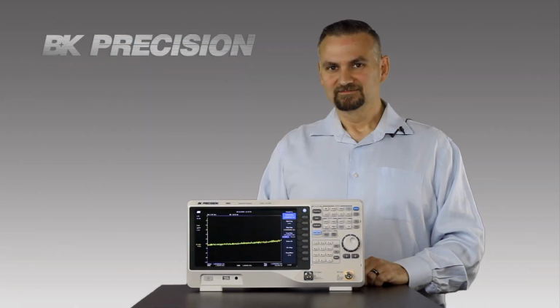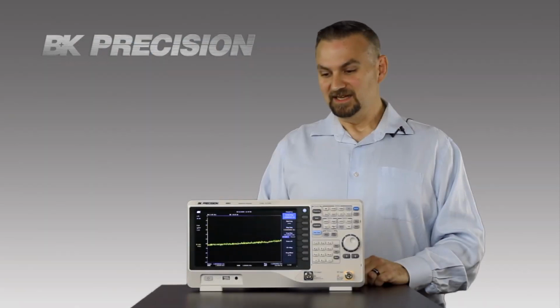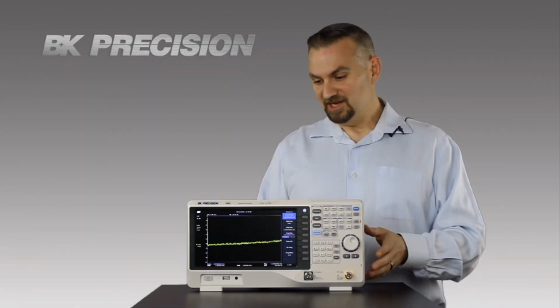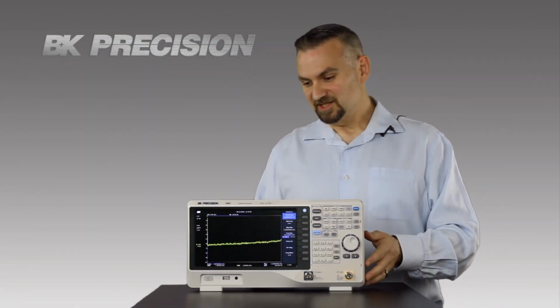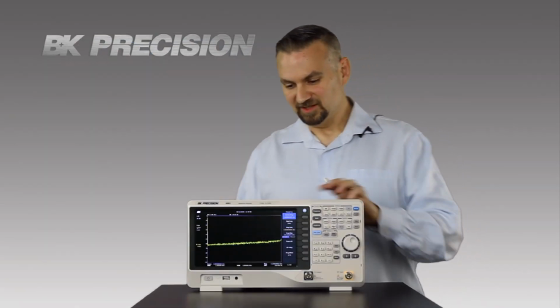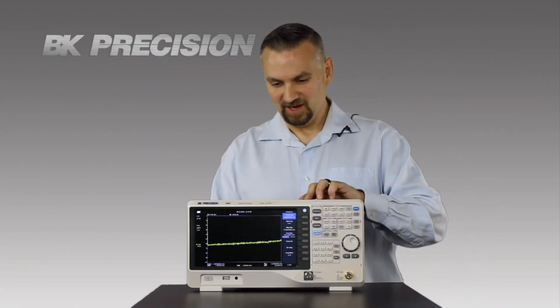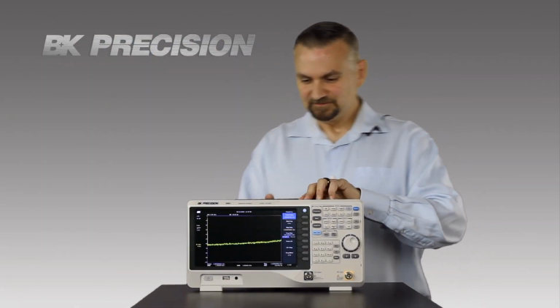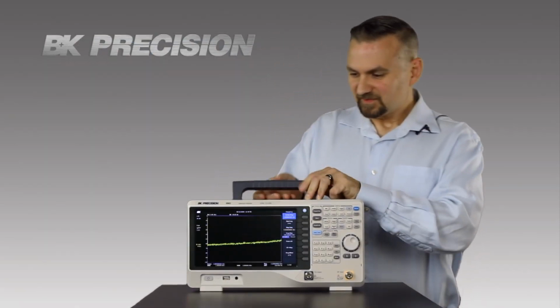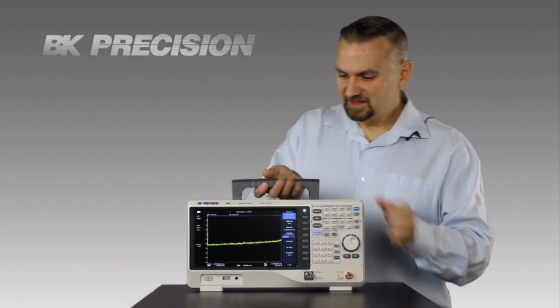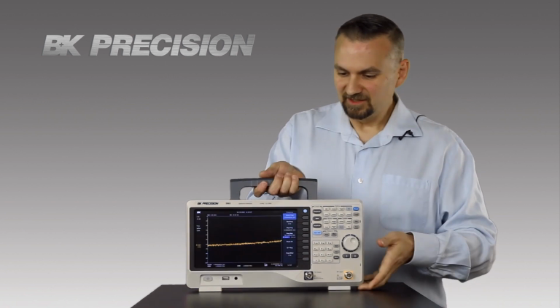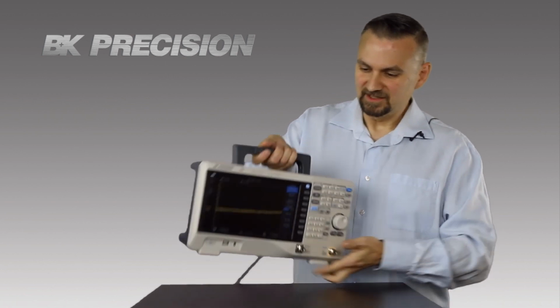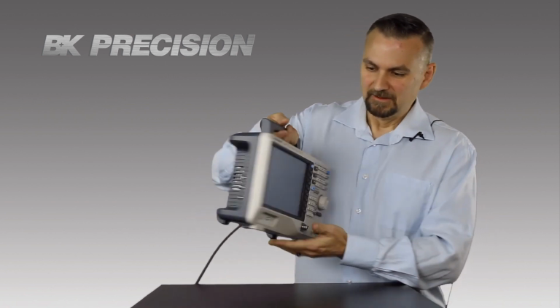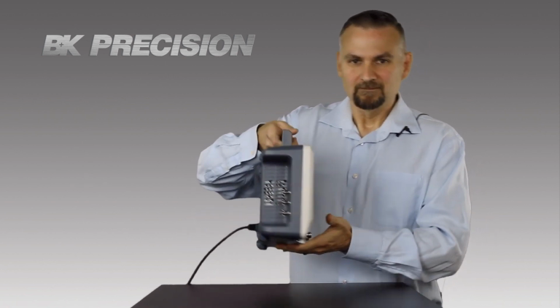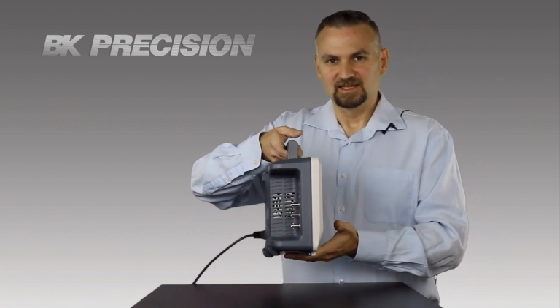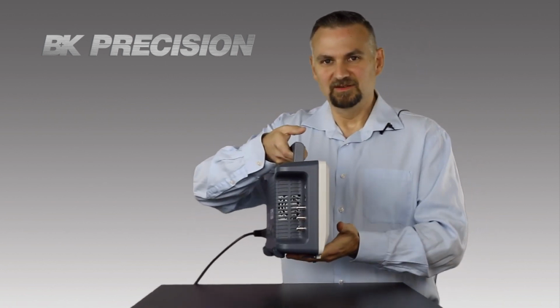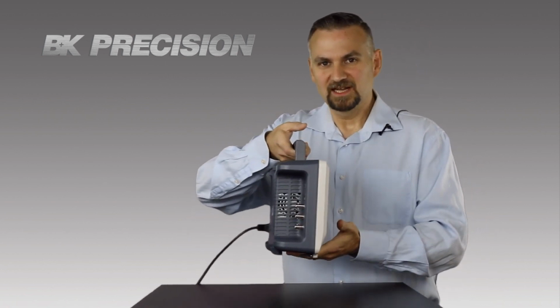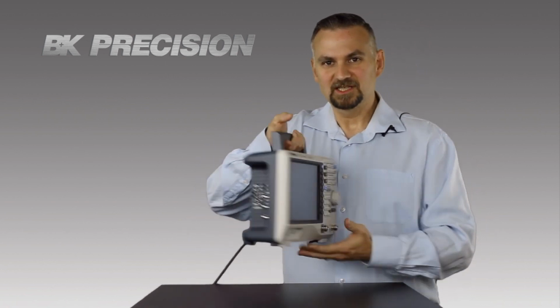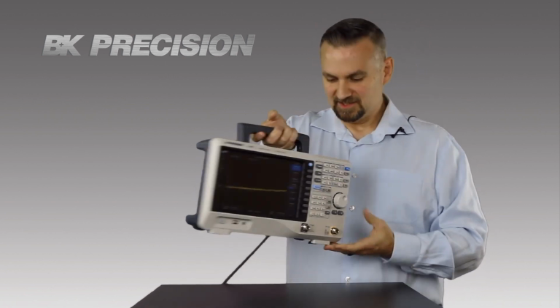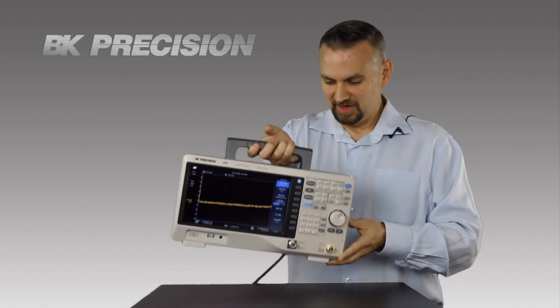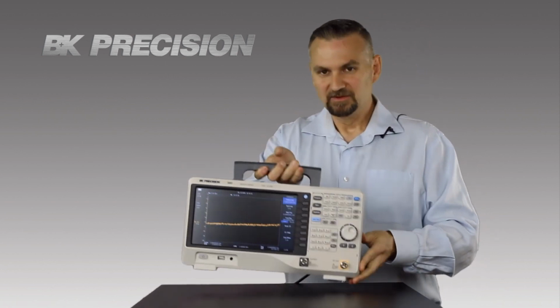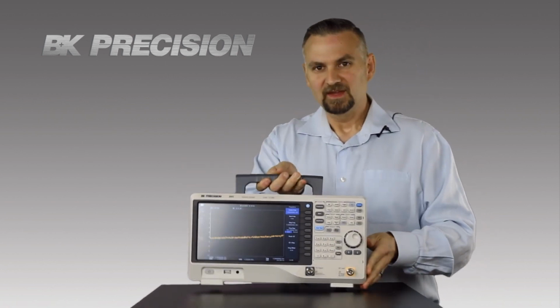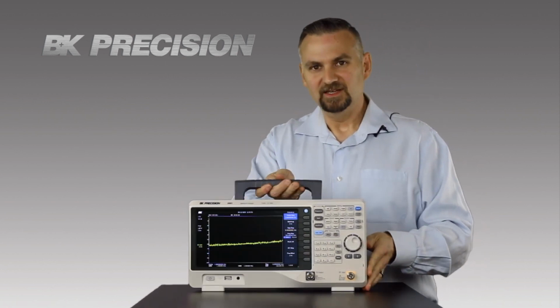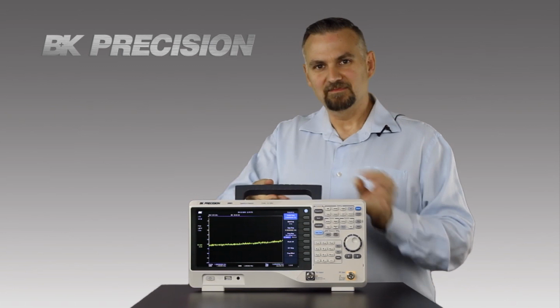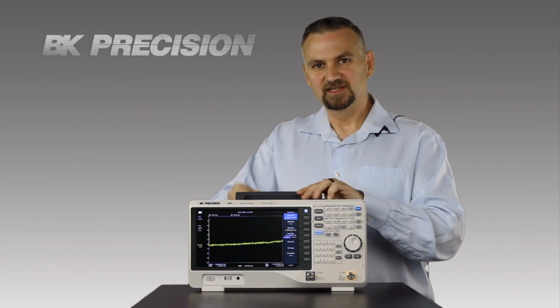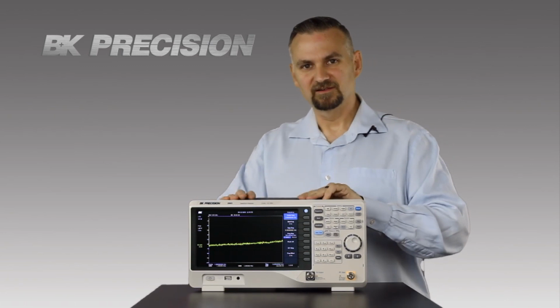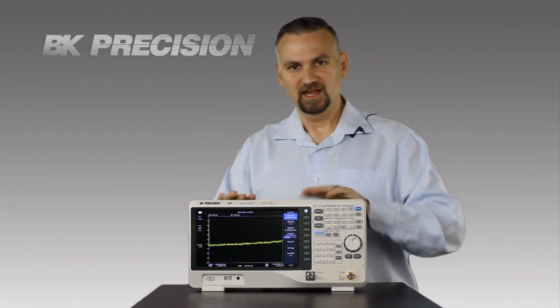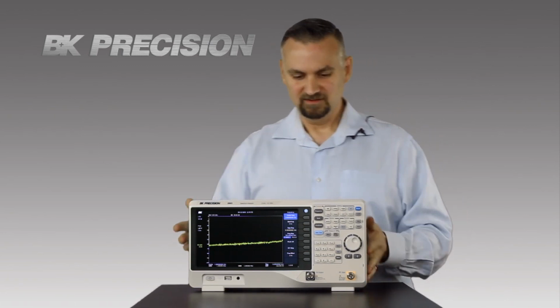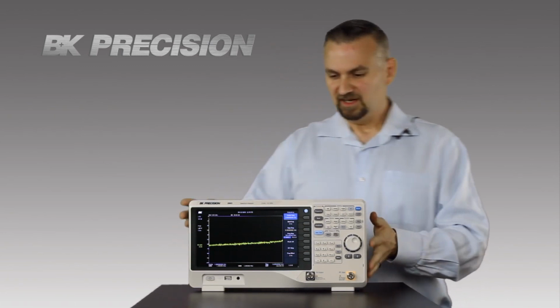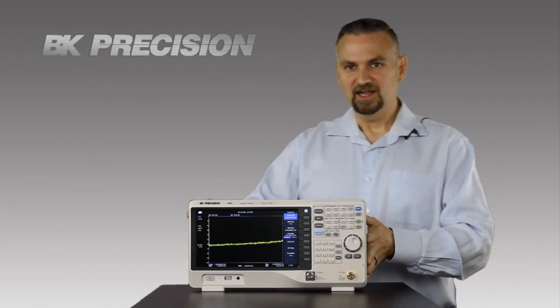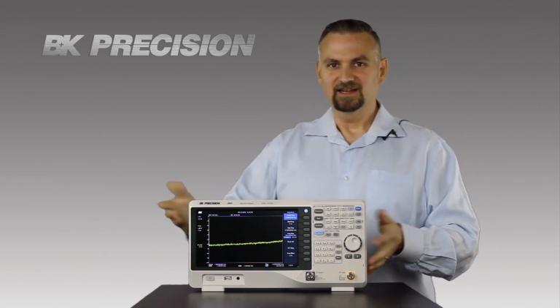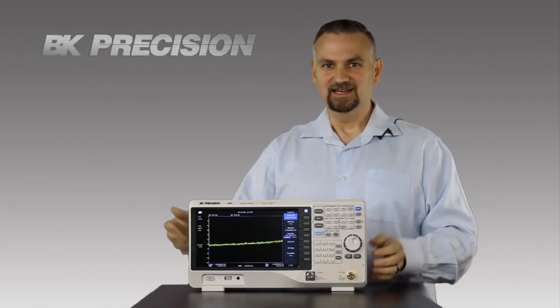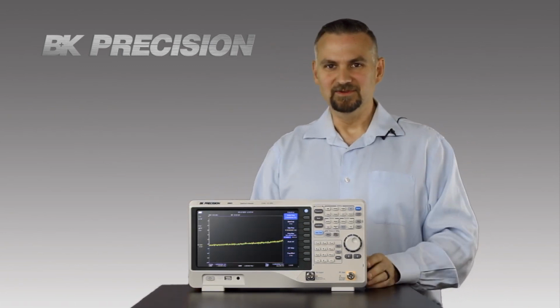And did I mention it's small and lightweight? Take a look at this. This instrument won't take up much space on your bench, and if you need to make measurements at another location, it's lightweight and easy to move.